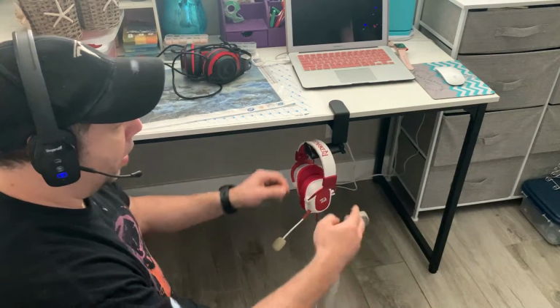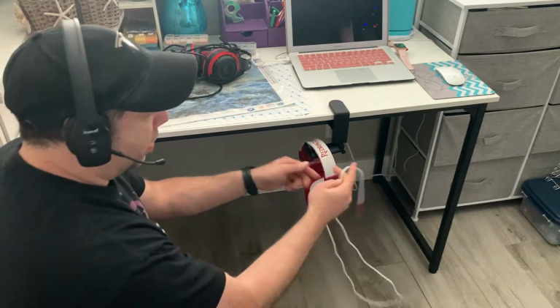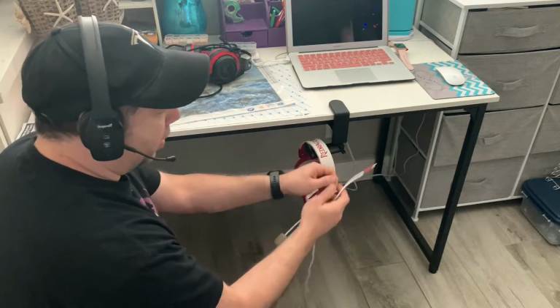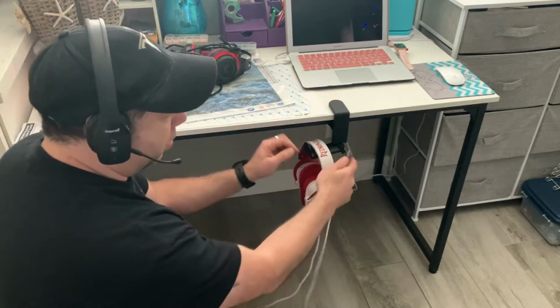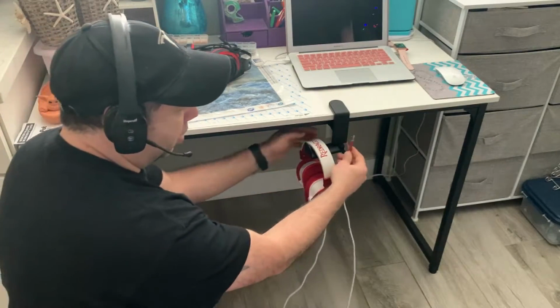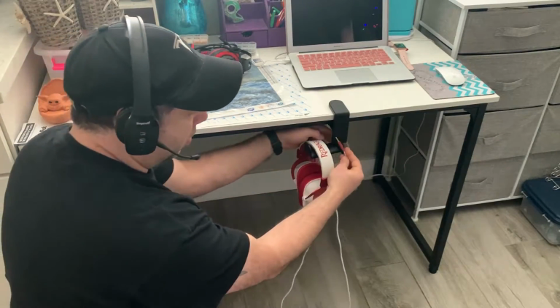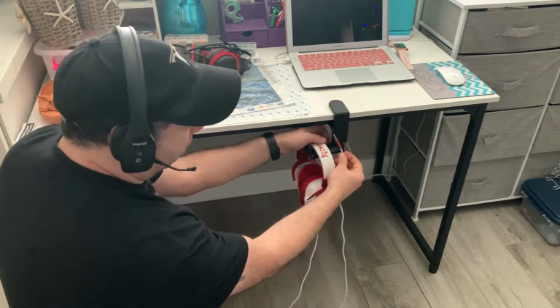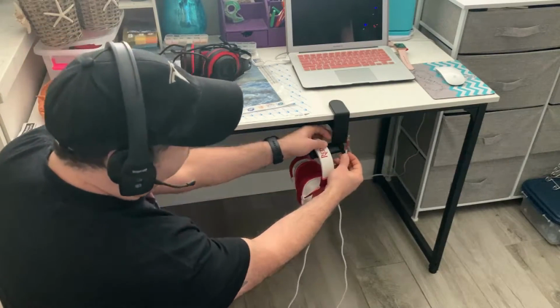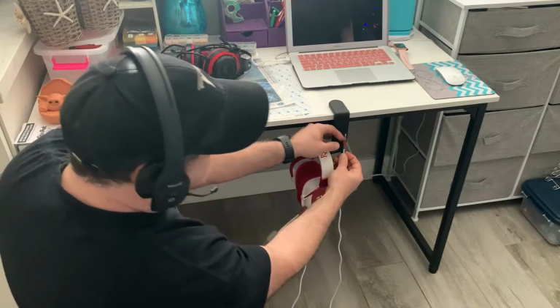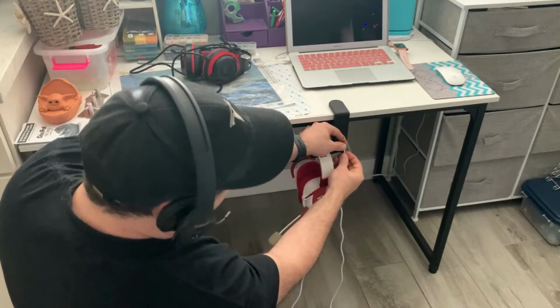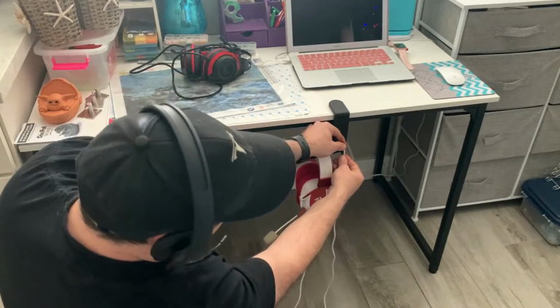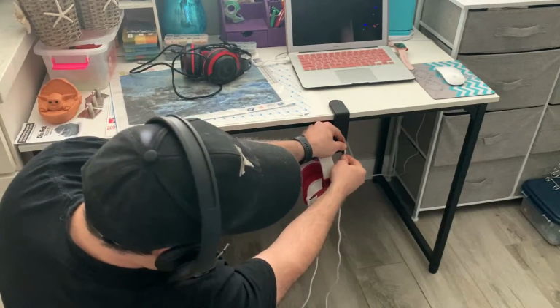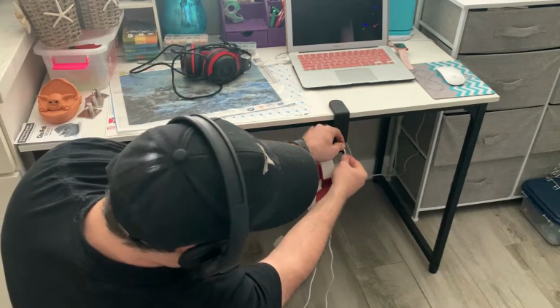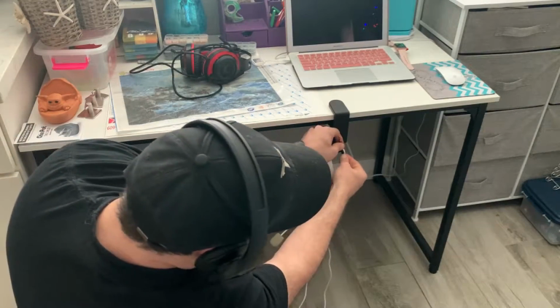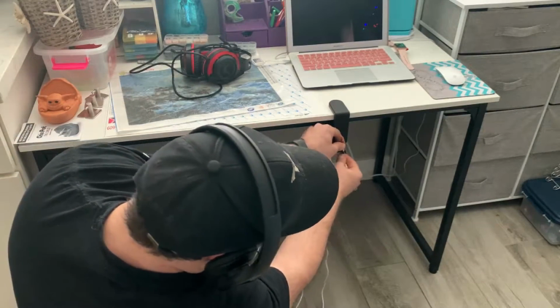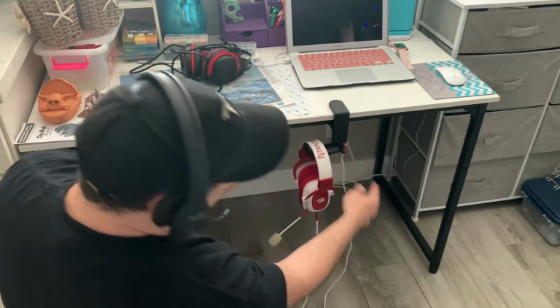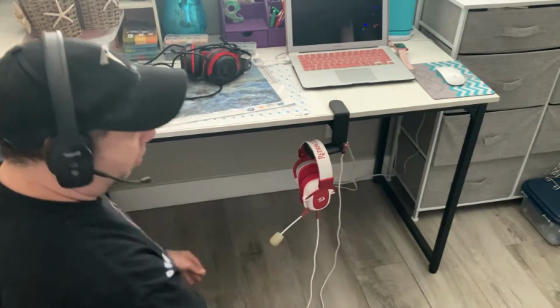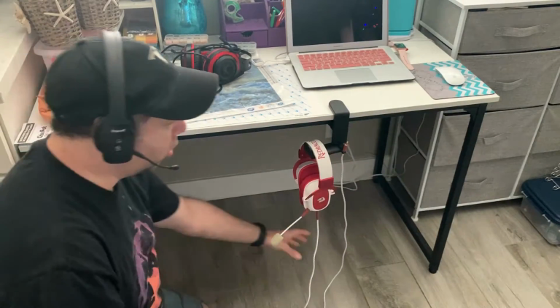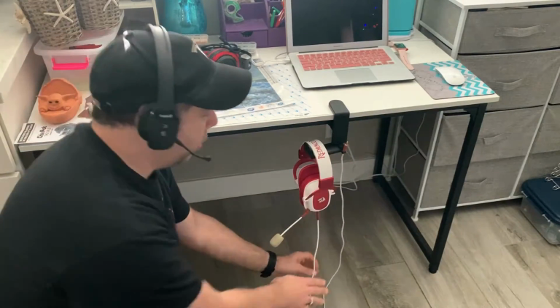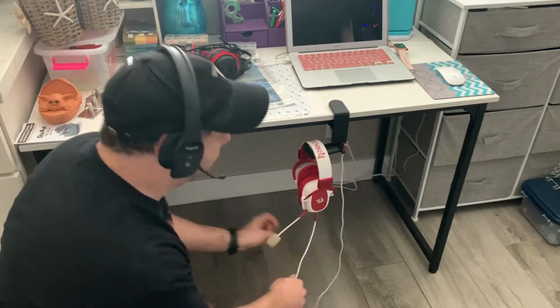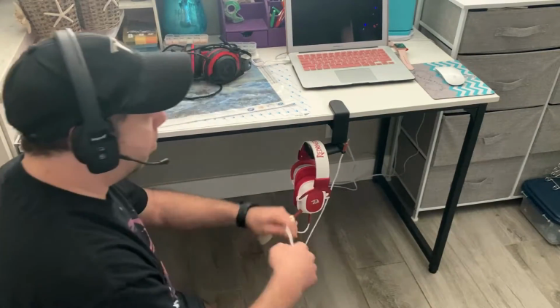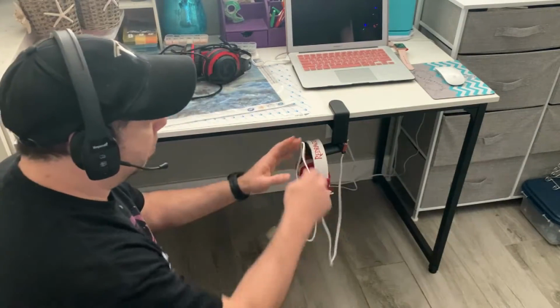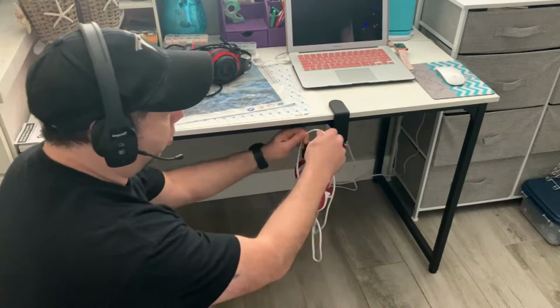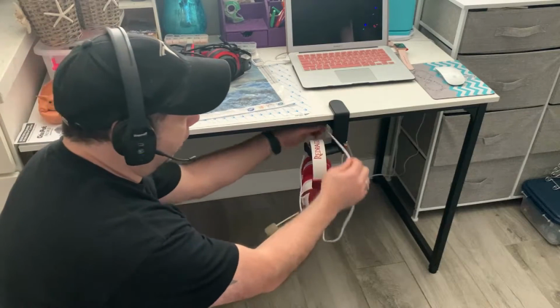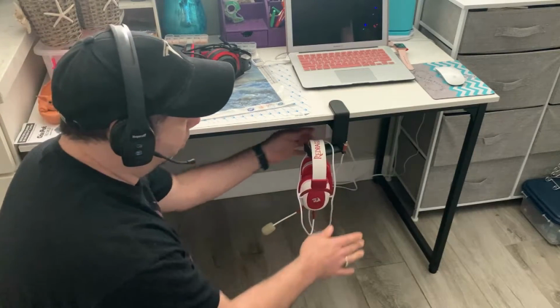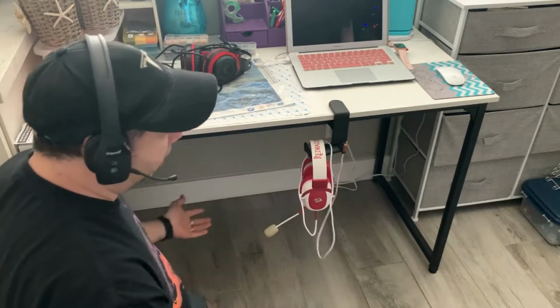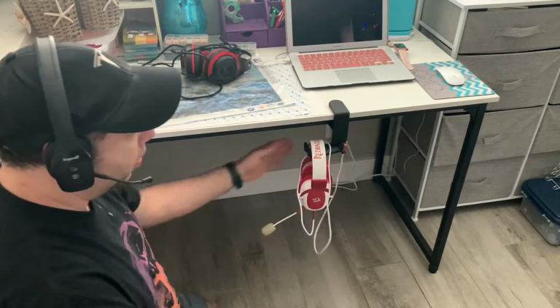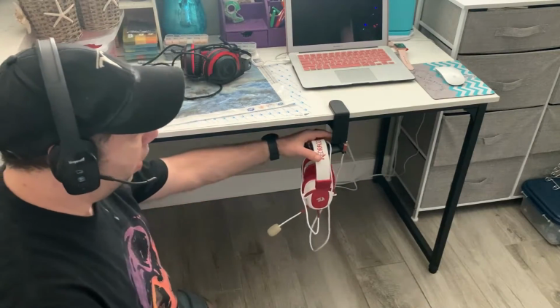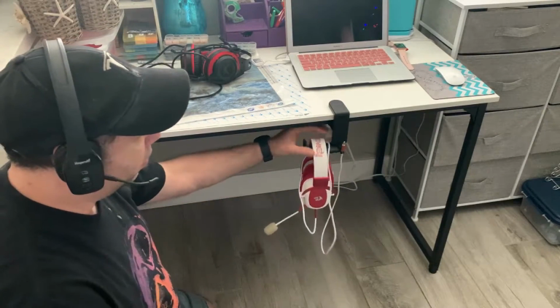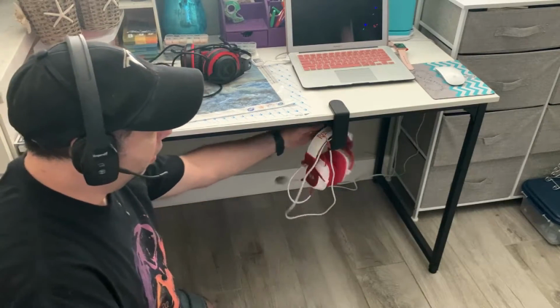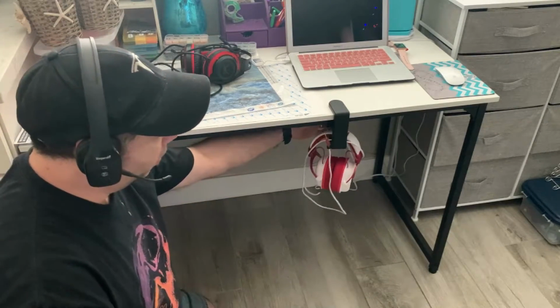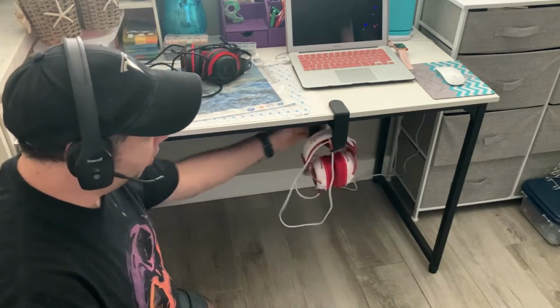It even has a nice little clip area to put in the cable, to hold it. So you could wrap it up, keep it all neat and tidy, and have it any way you want it.